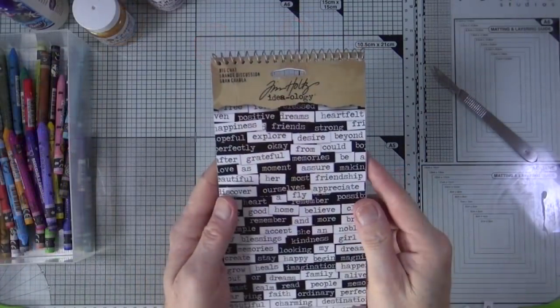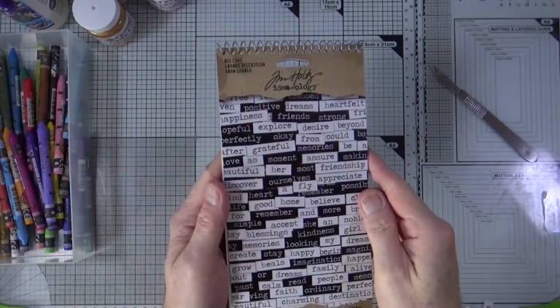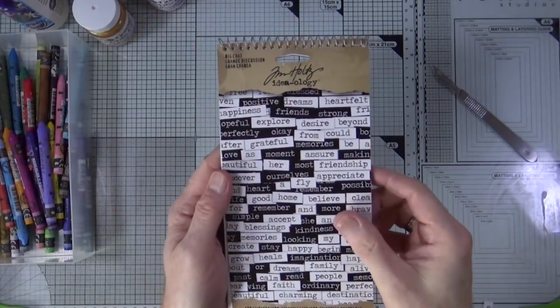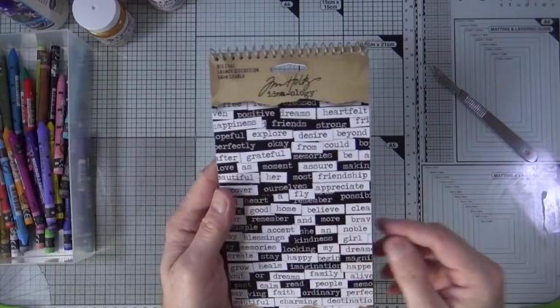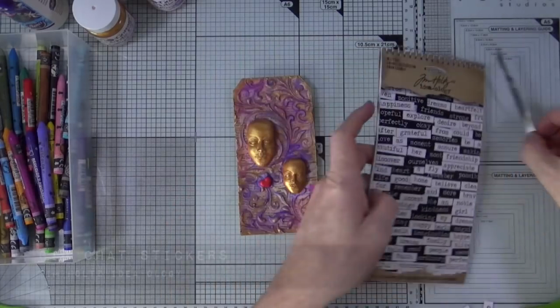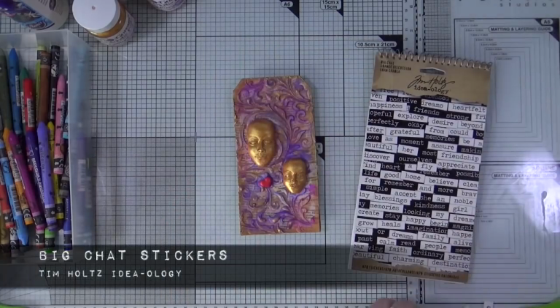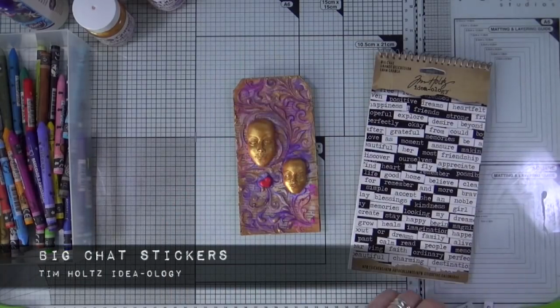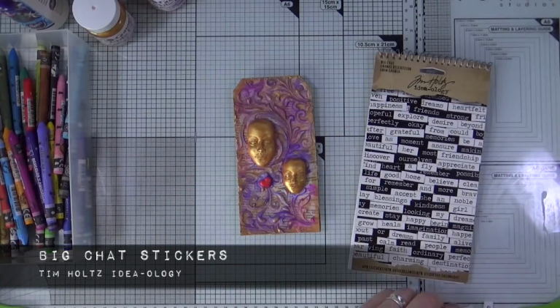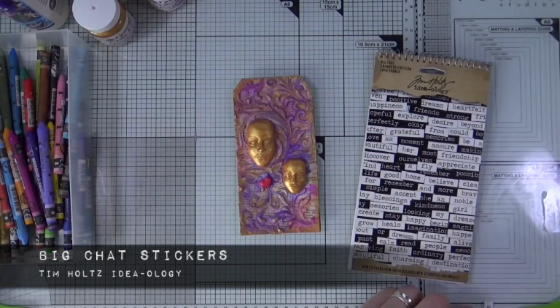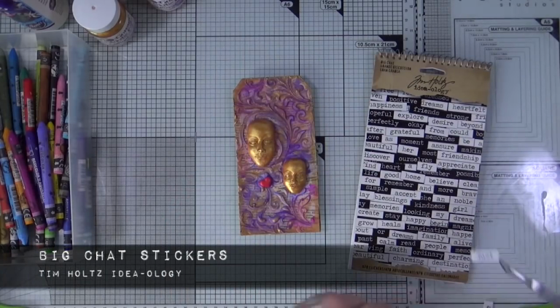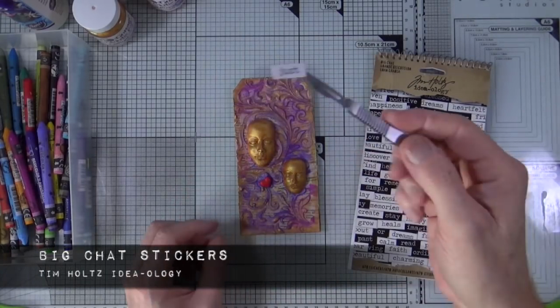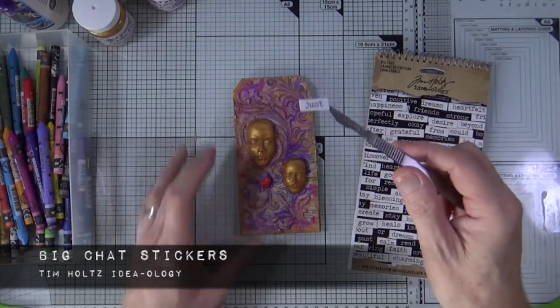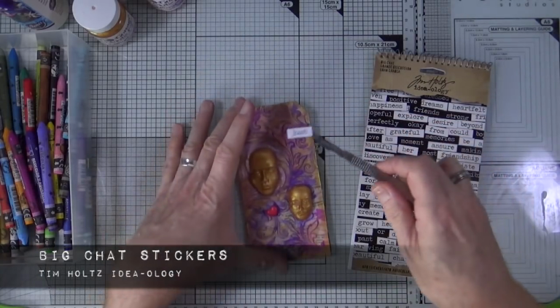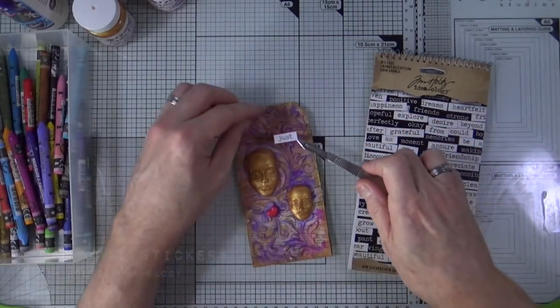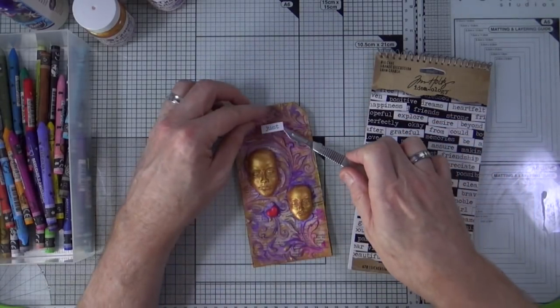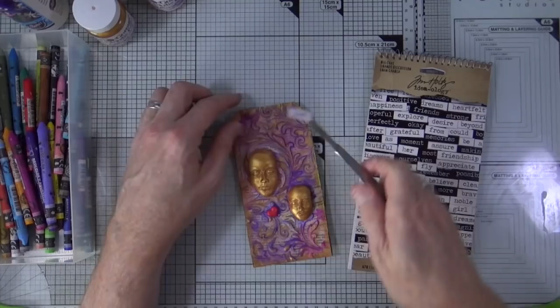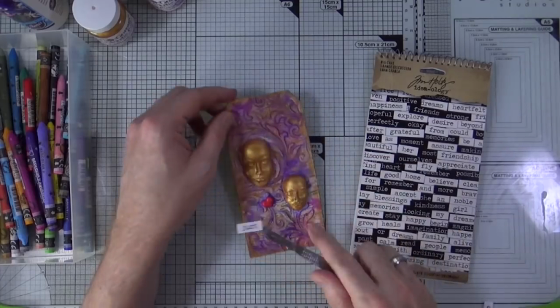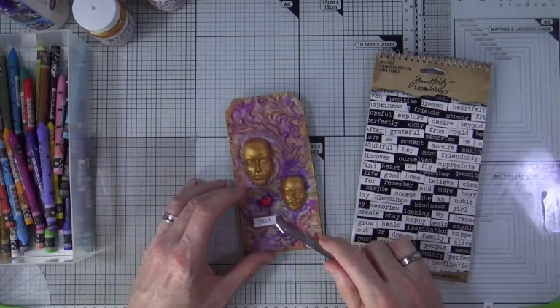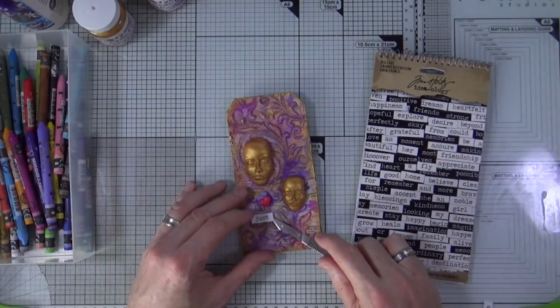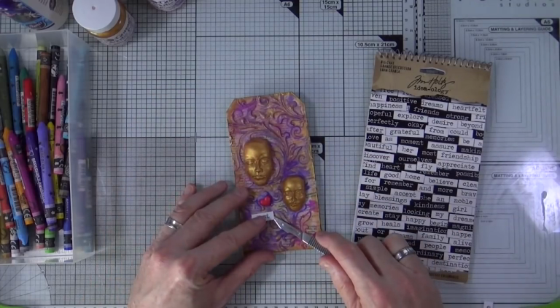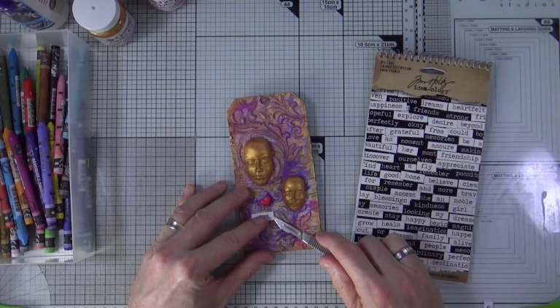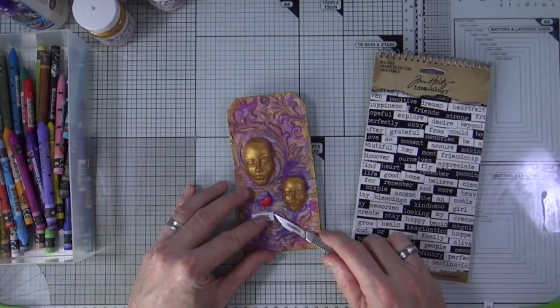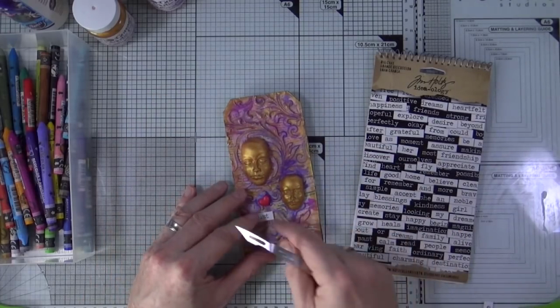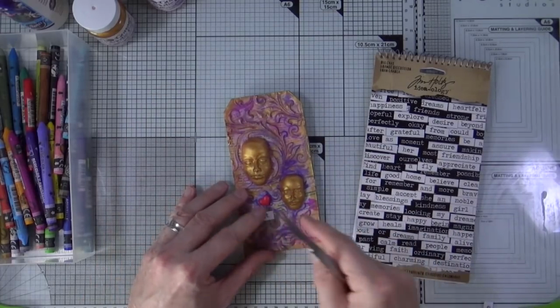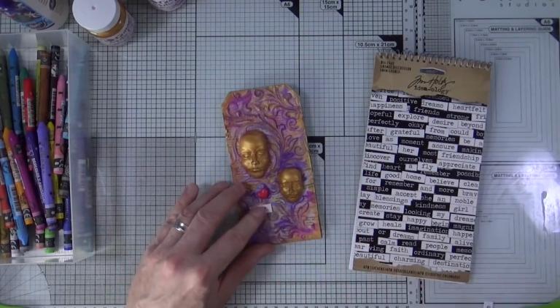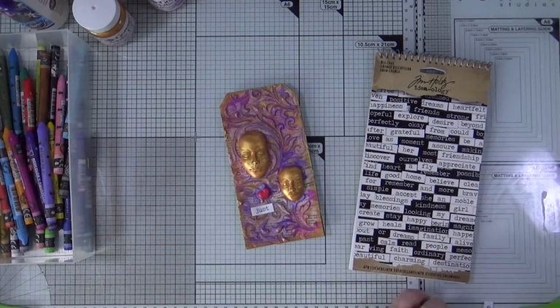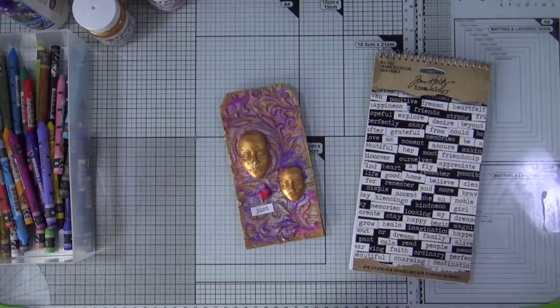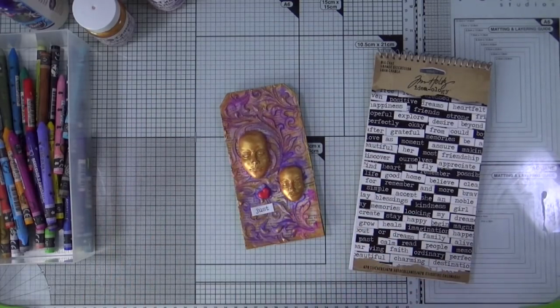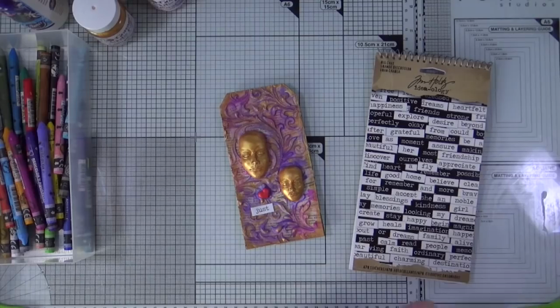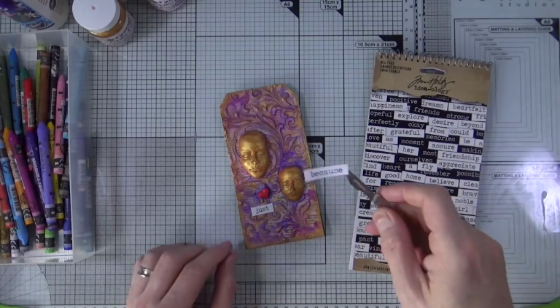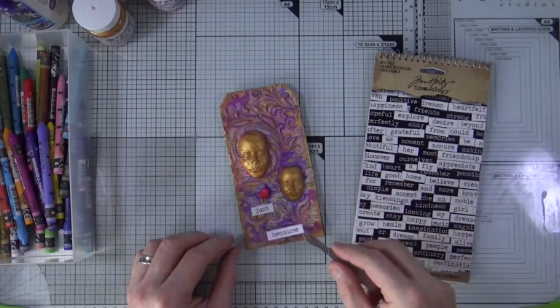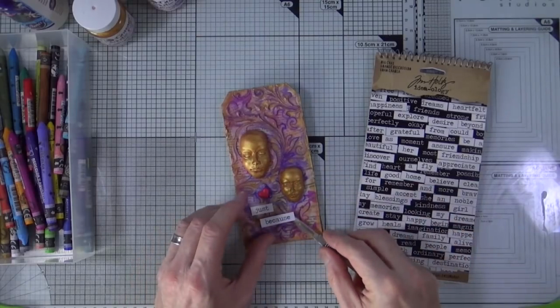To add my title I'm going to use the Big Chat stickers from Tim Holtz and Ideology. I've already chosen the two words — I've decided to drop them at the bottom, and the two words I'm going to use are 'just because'.